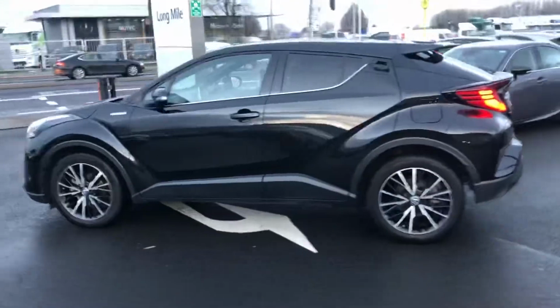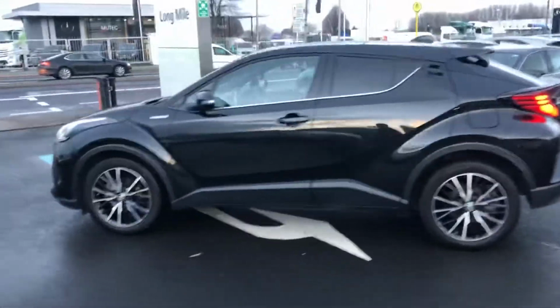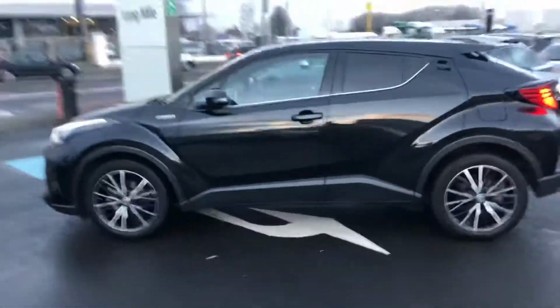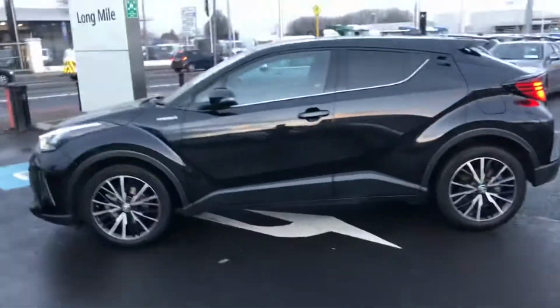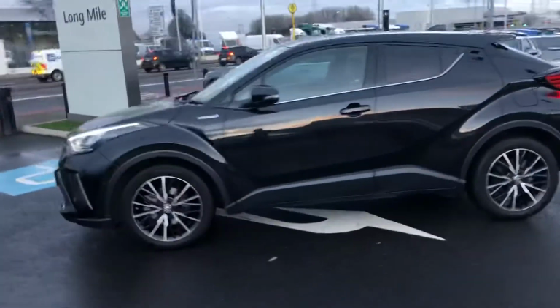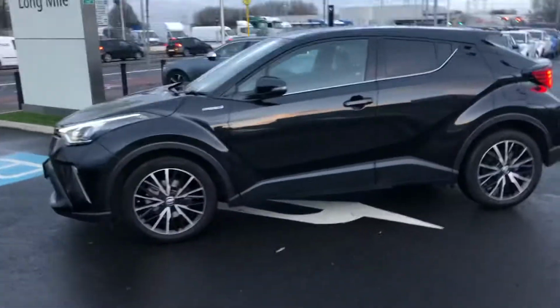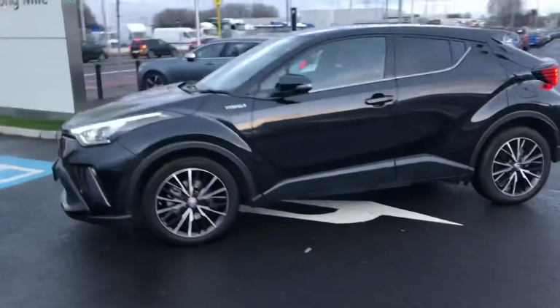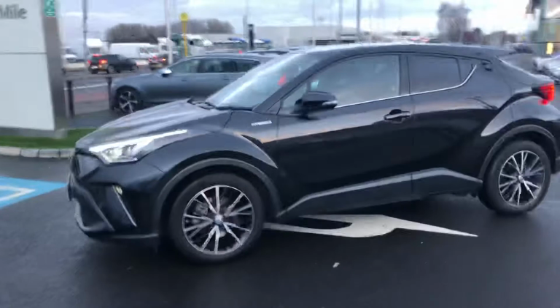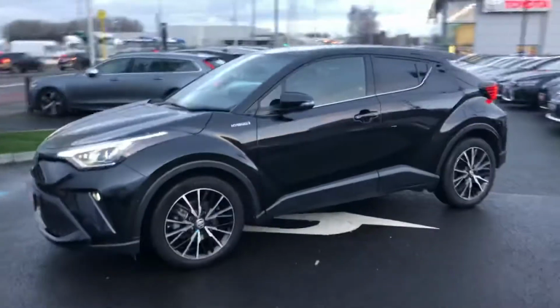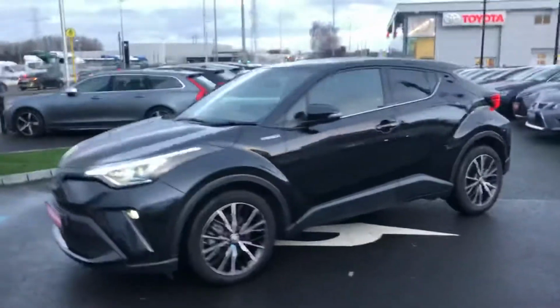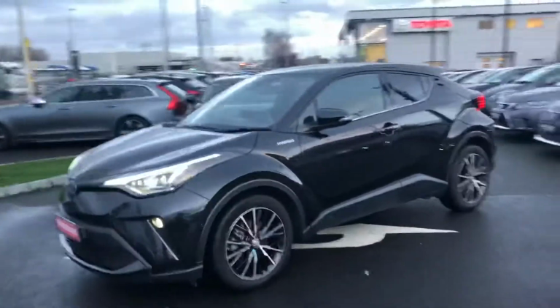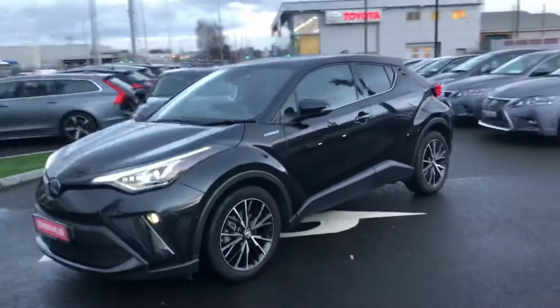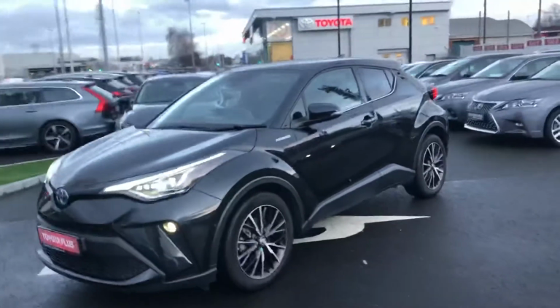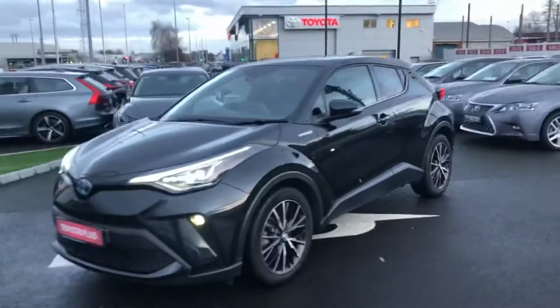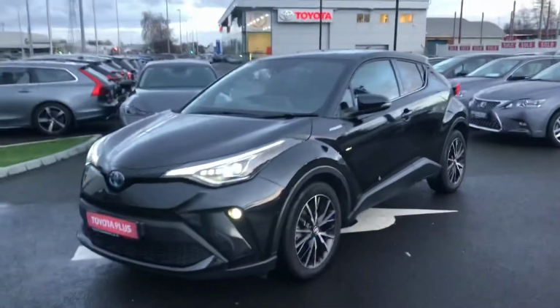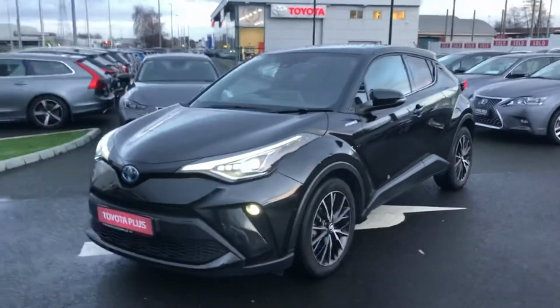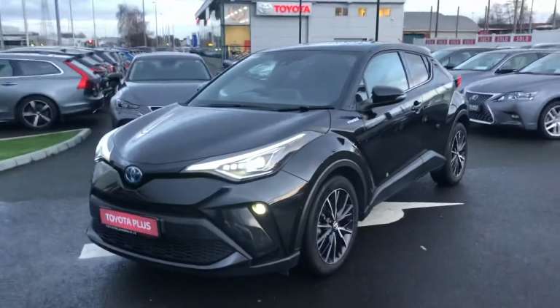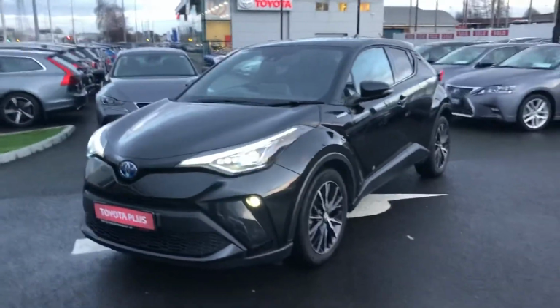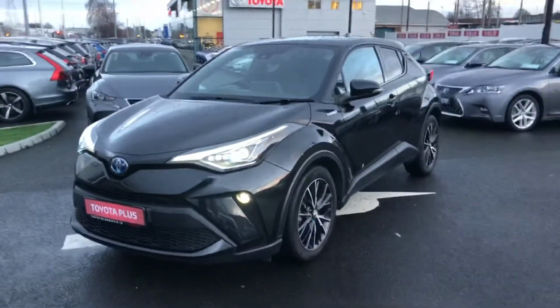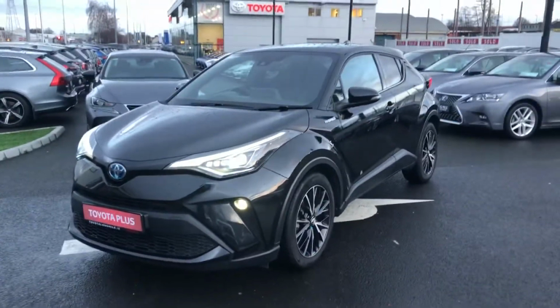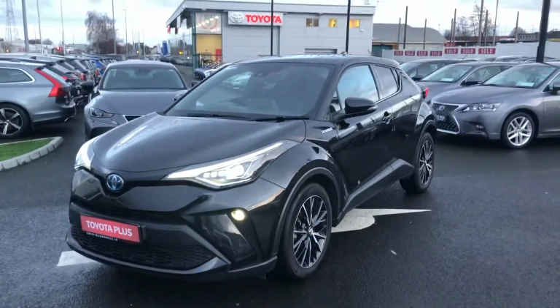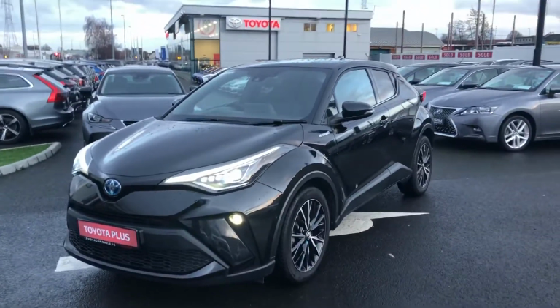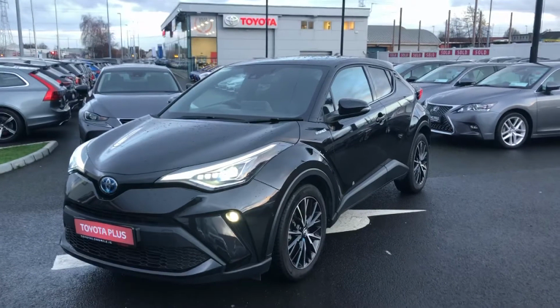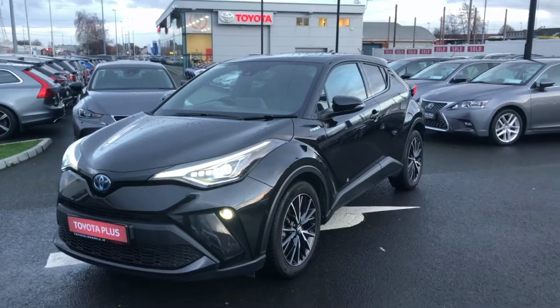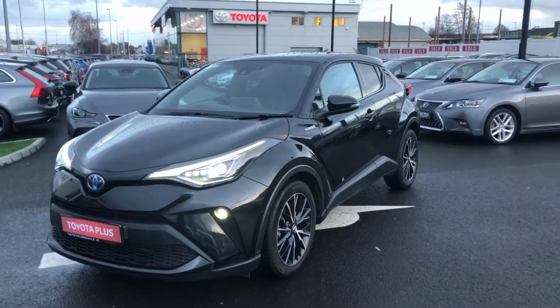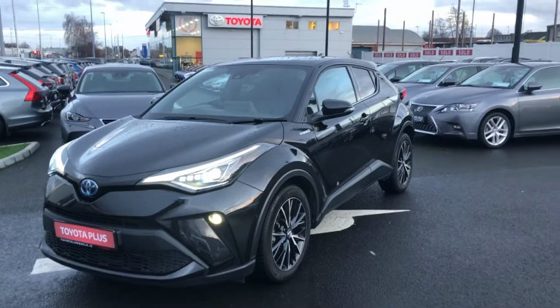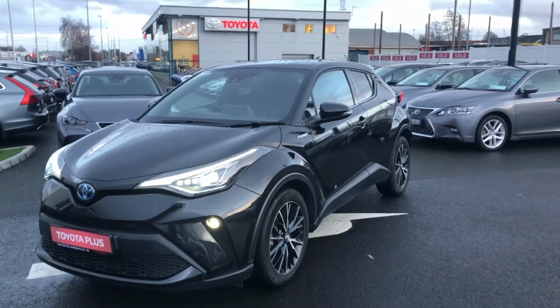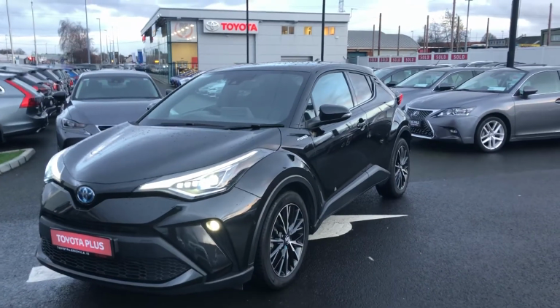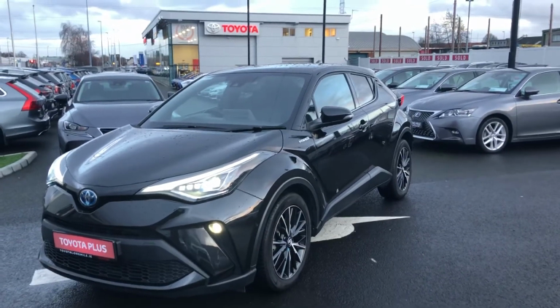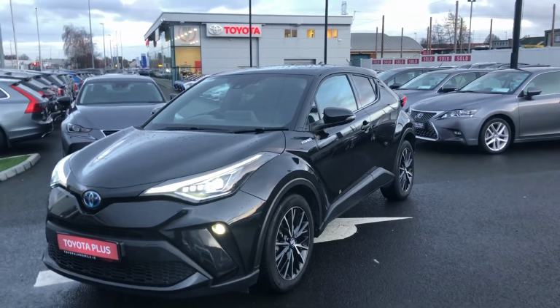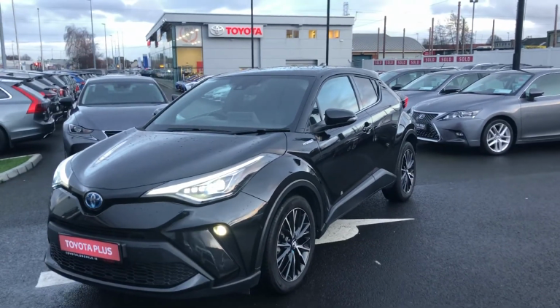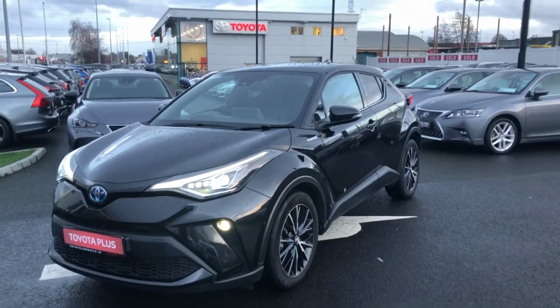Stunning colour scheme with the black and silver alloys. This car comes with the balance of the manufacturer's warranty and it can be yours for 120 euros a week. For more information please contact us at our showroom on the Longmoor Road.